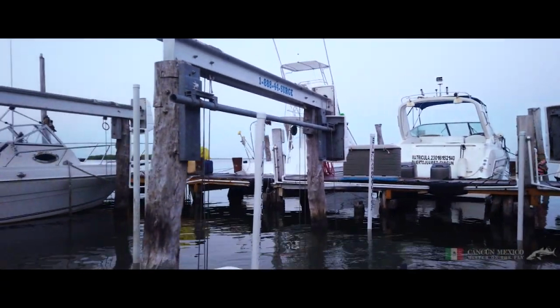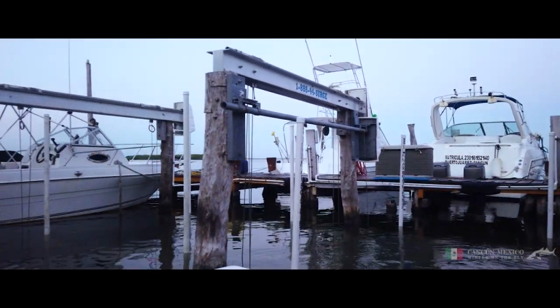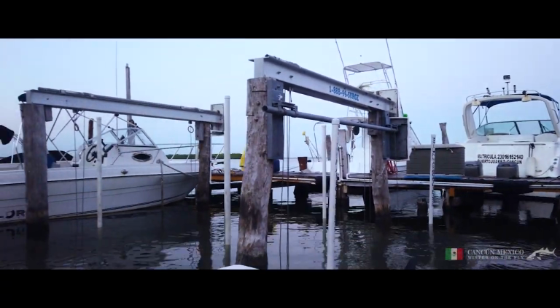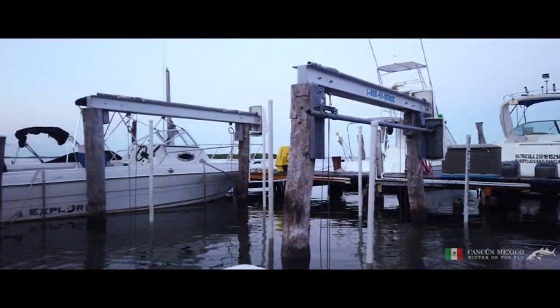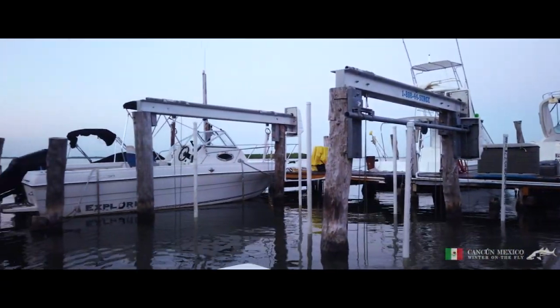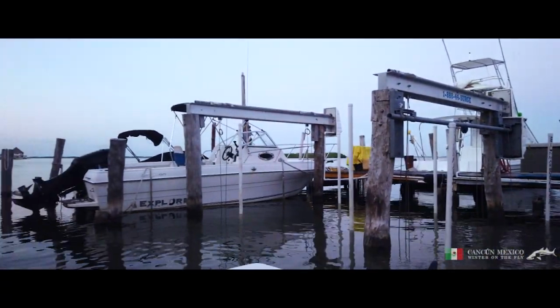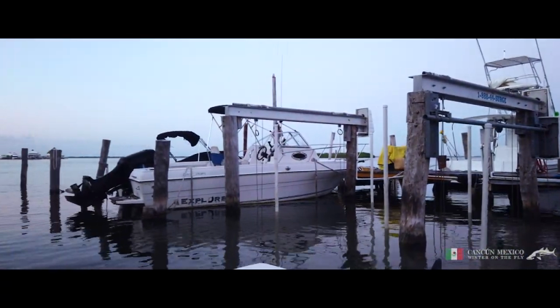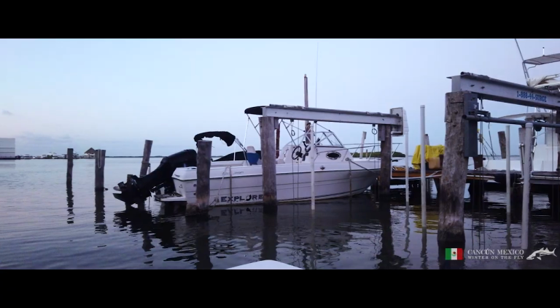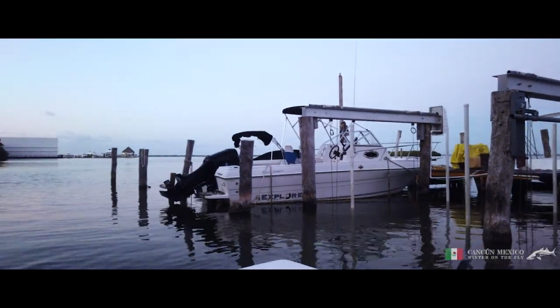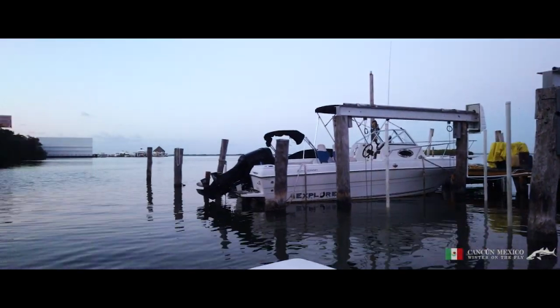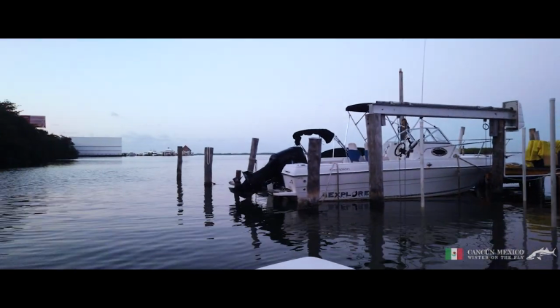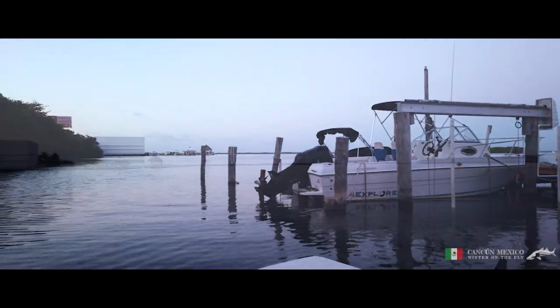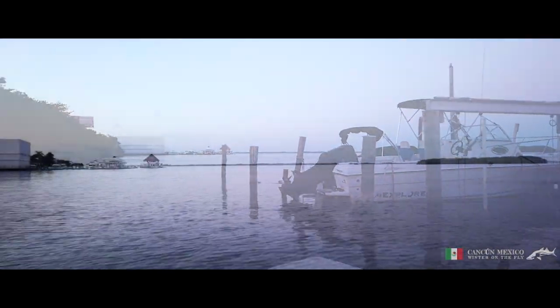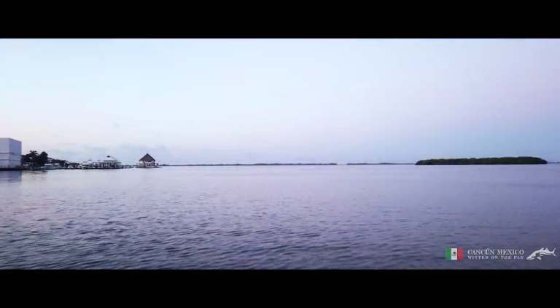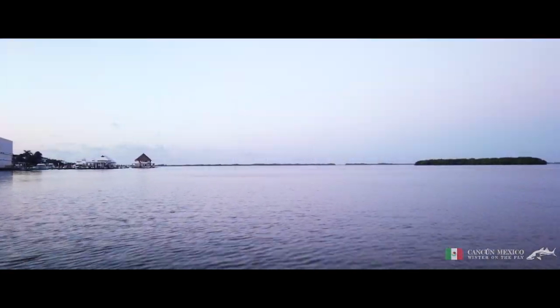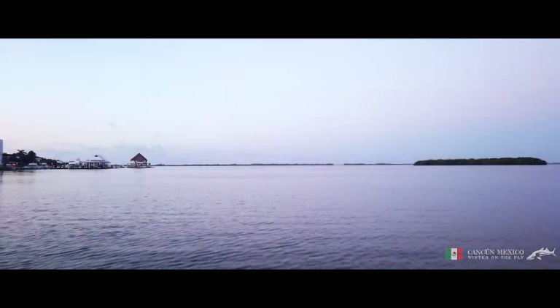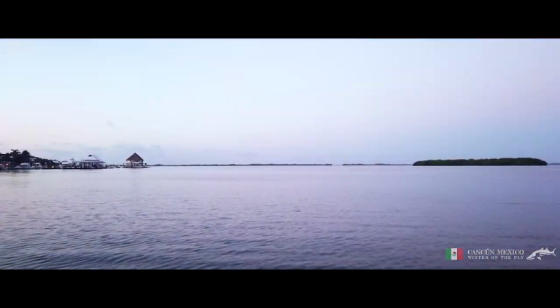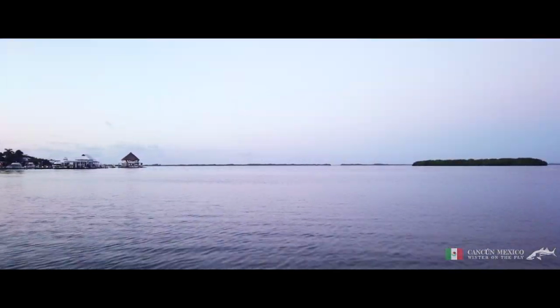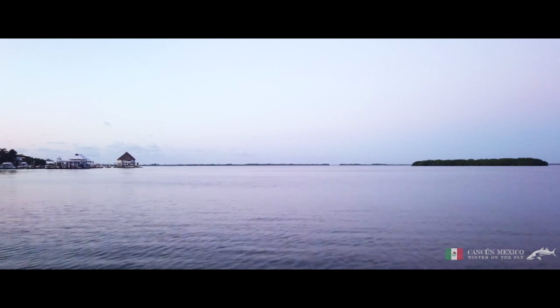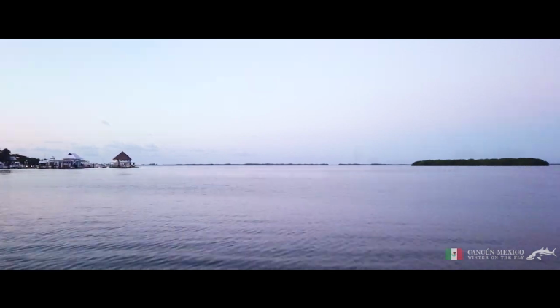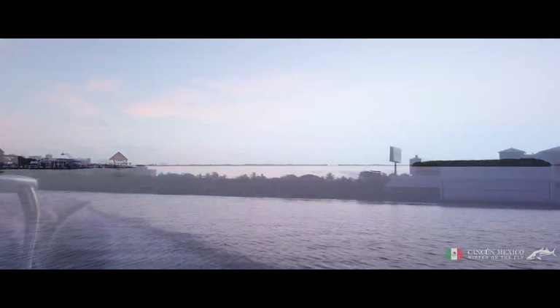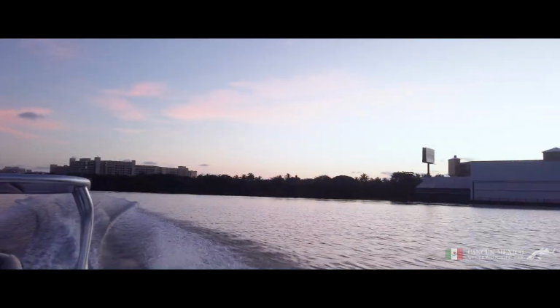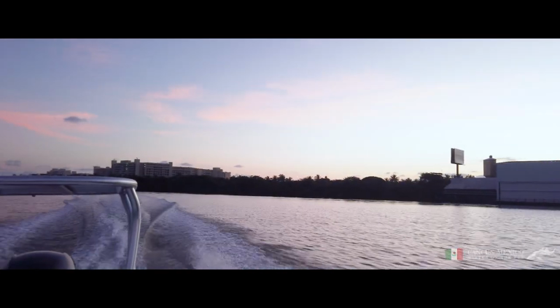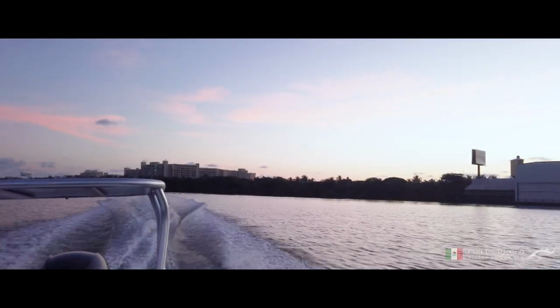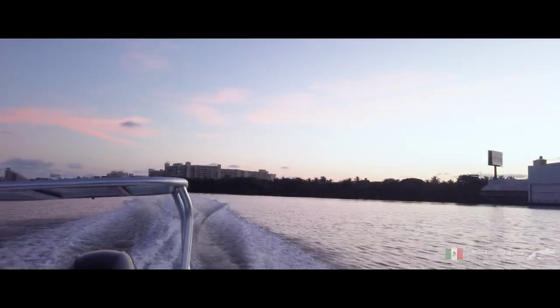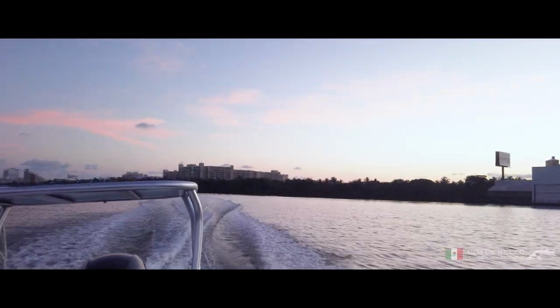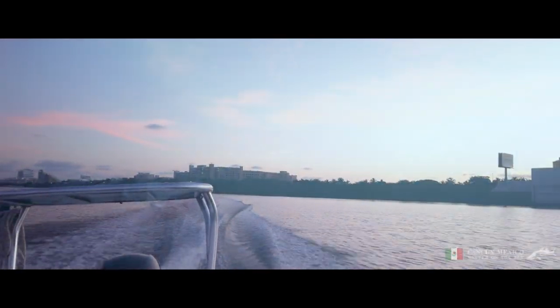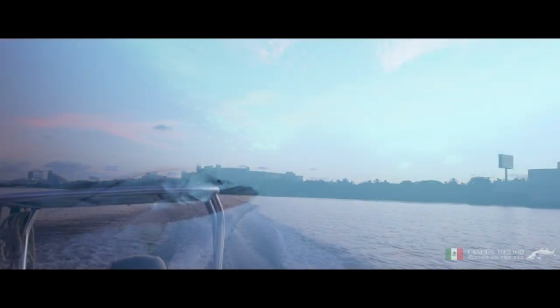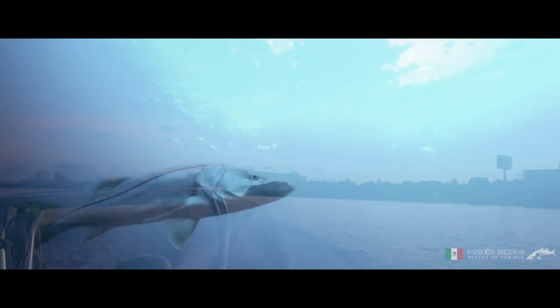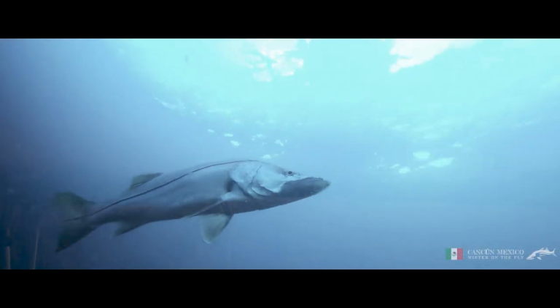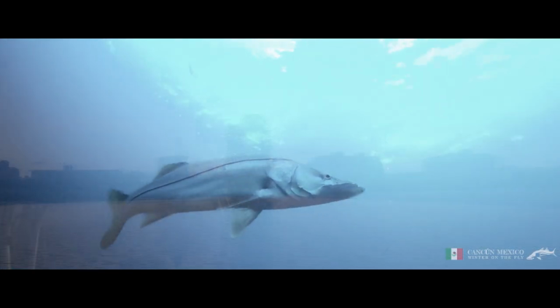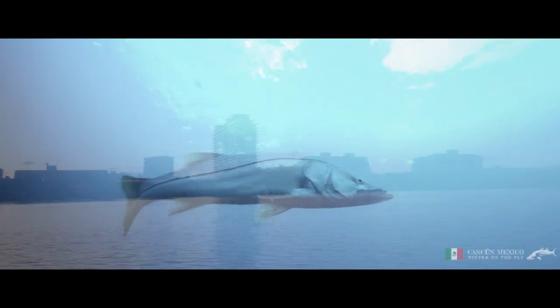It's winter here in Cancun, but still, it's a surprisingly chilly start to the day as we head out from the marina. This is my first time fishing in Cancun, and our primary target today will be a new one for me, the Atlantic Snook.